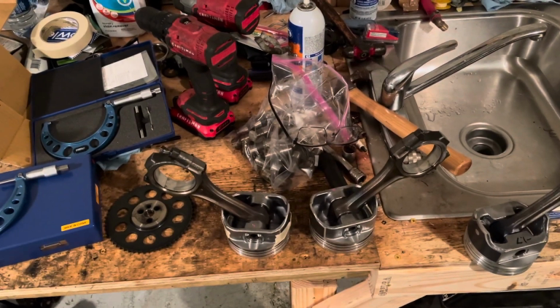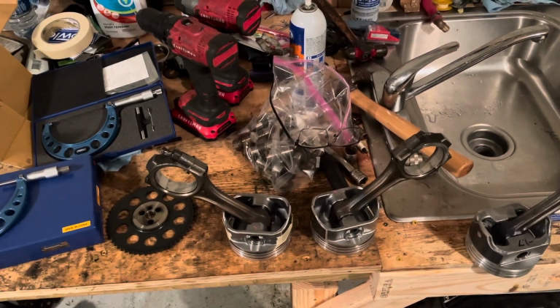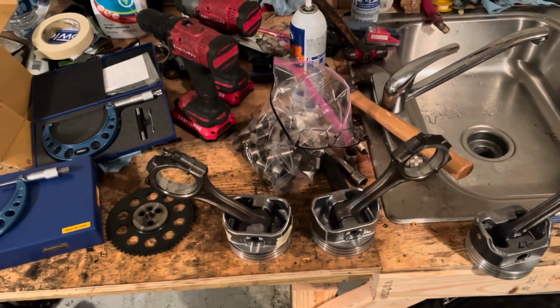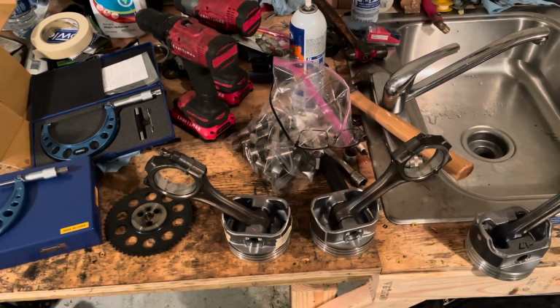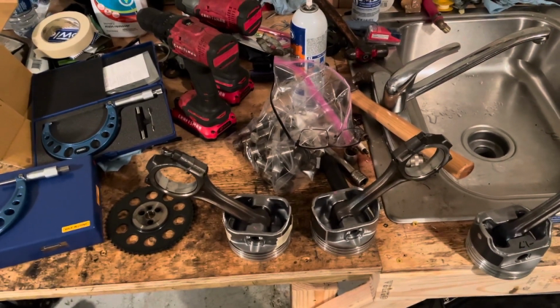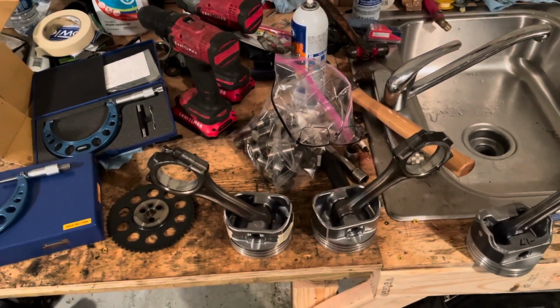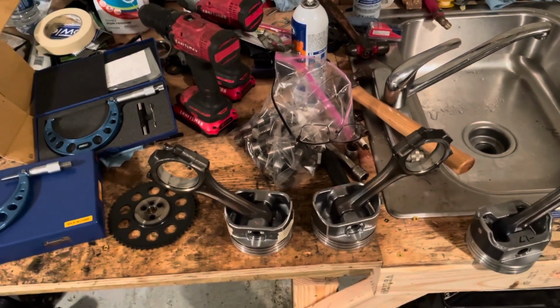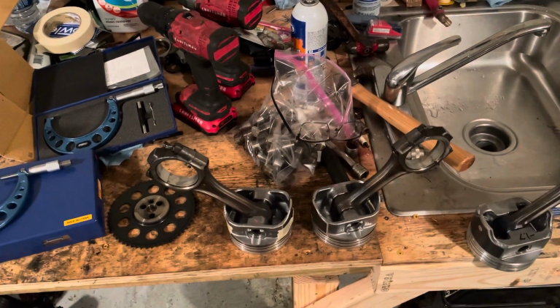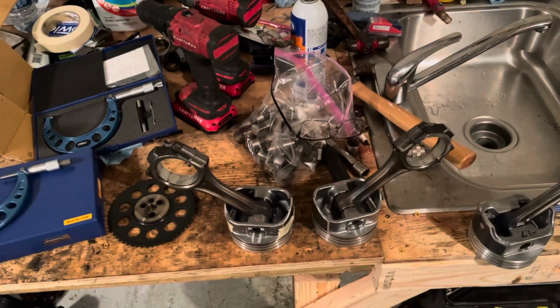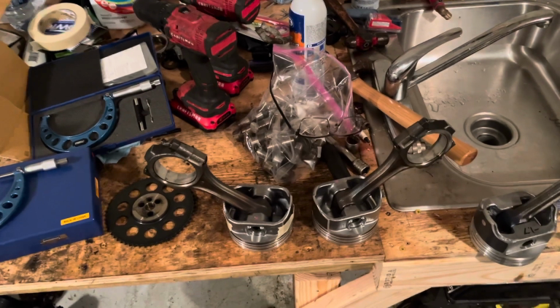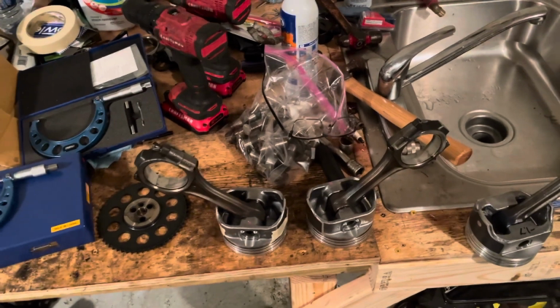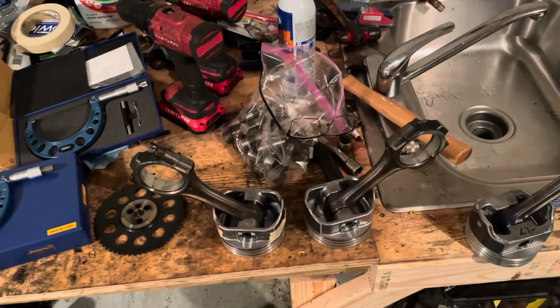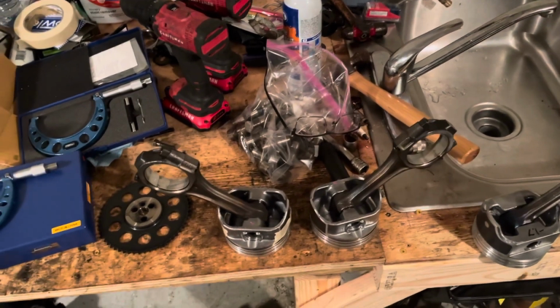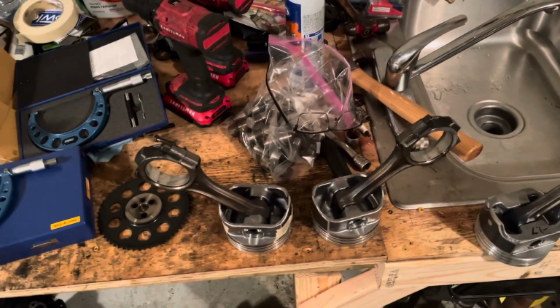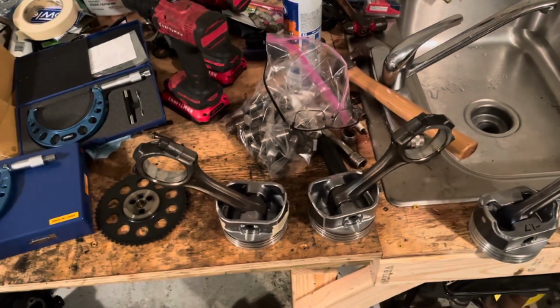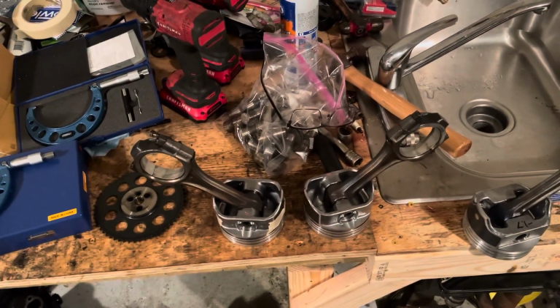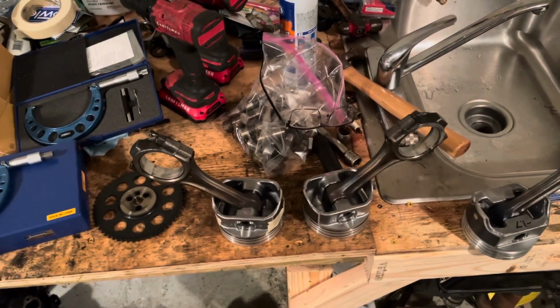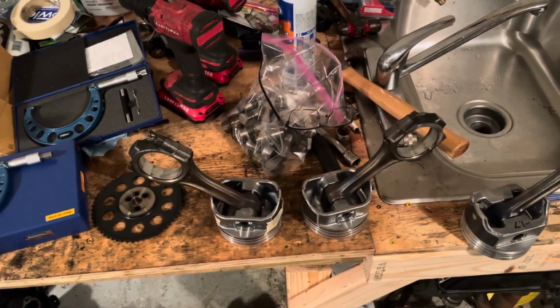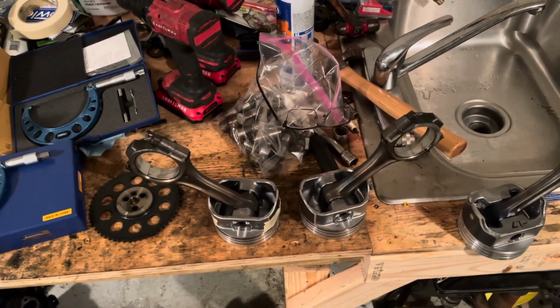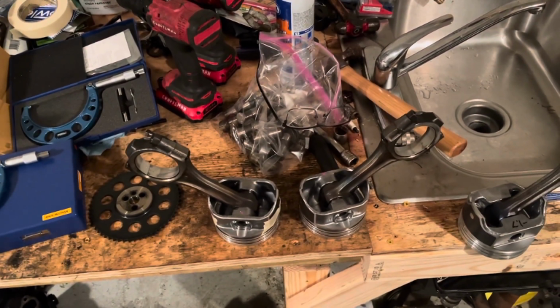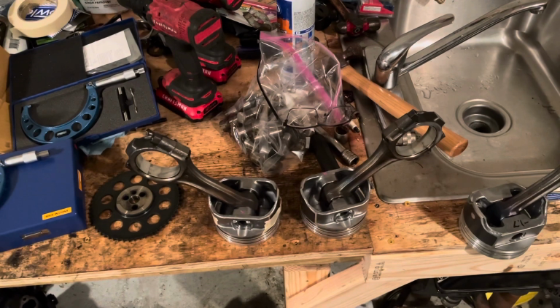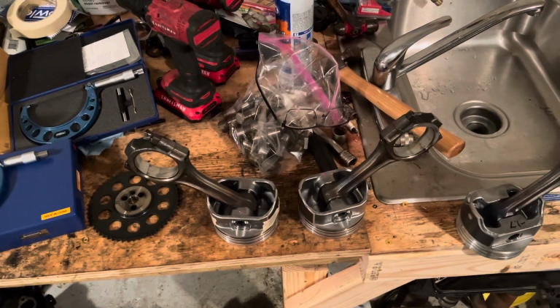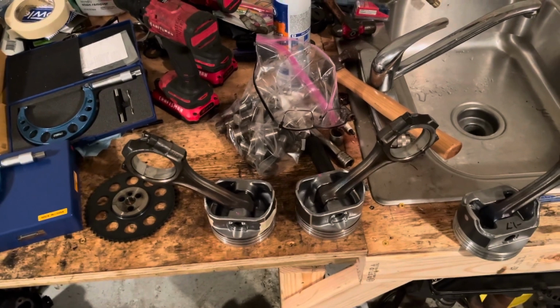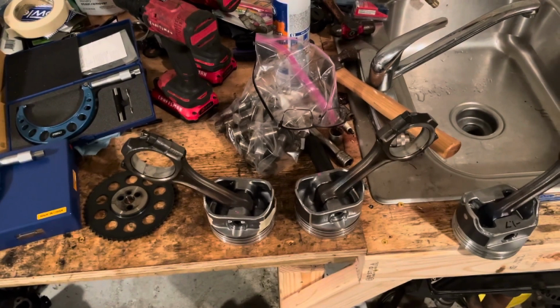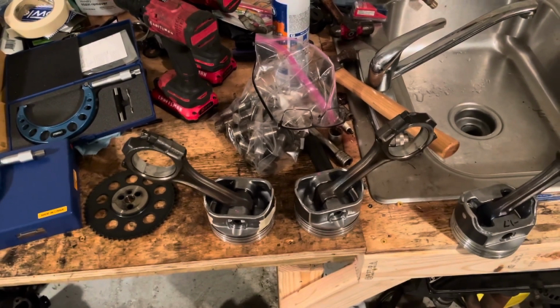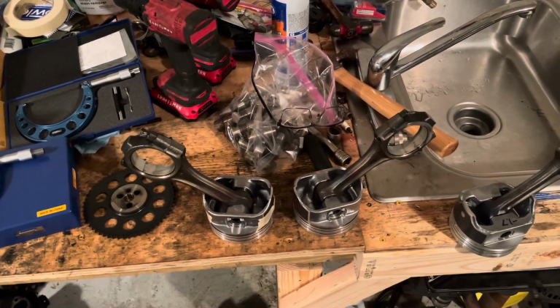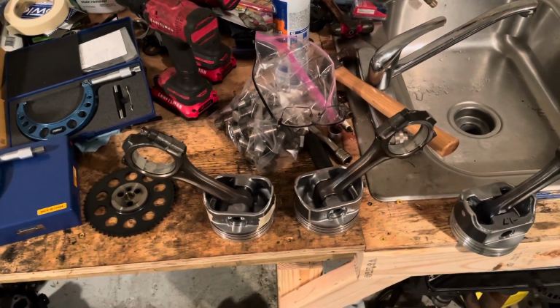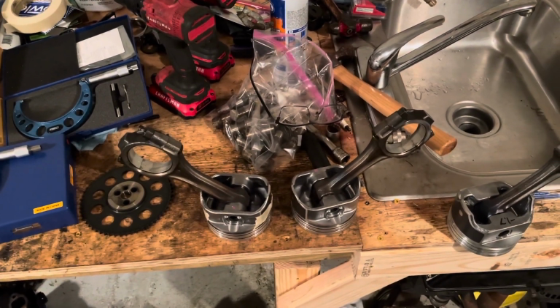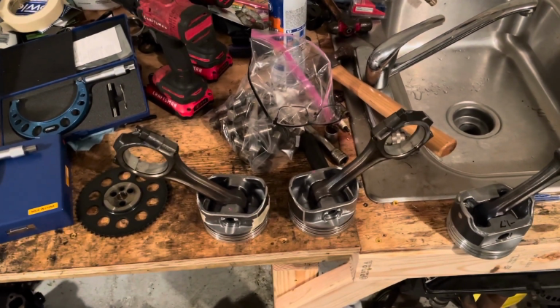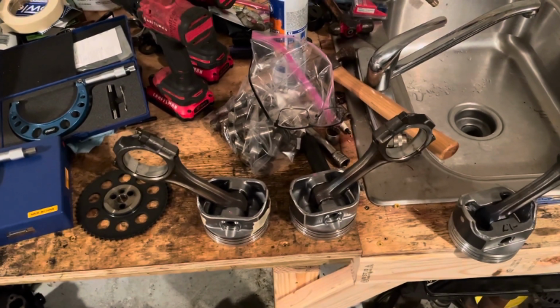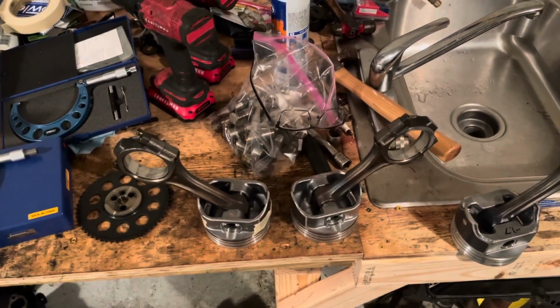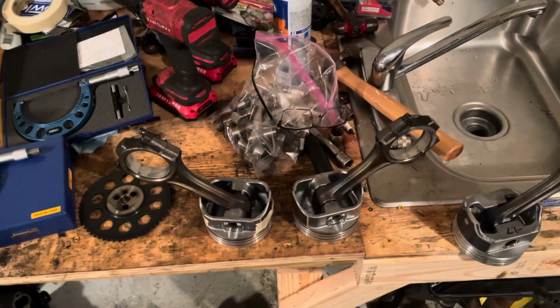Hello, welcome to another video by LSX Engines Tuning and Marine. In this video I want to discuss a dilemma I had with some Speed Pro Pistons and how I resolved the issue without having to spend a lot of money on a special tool.